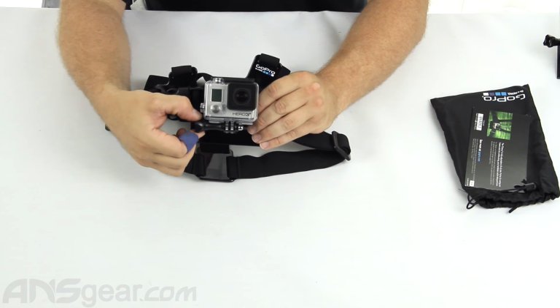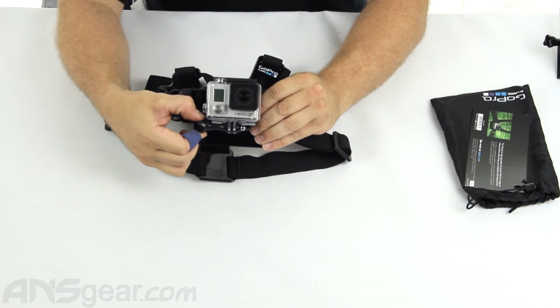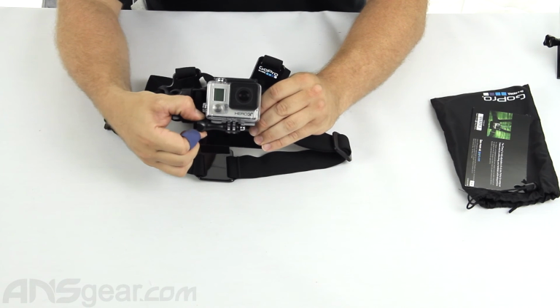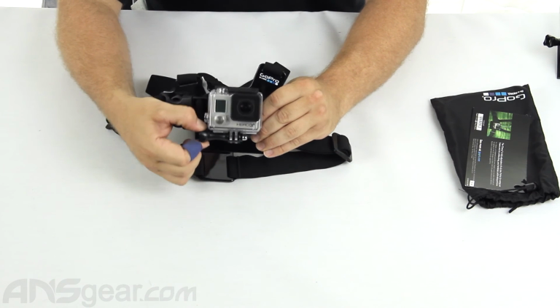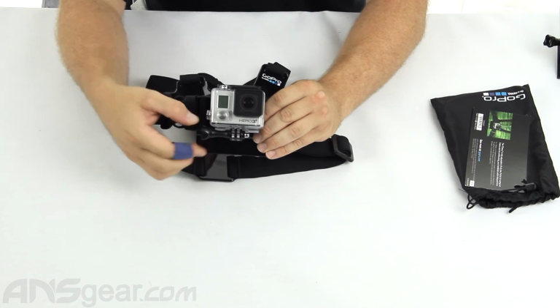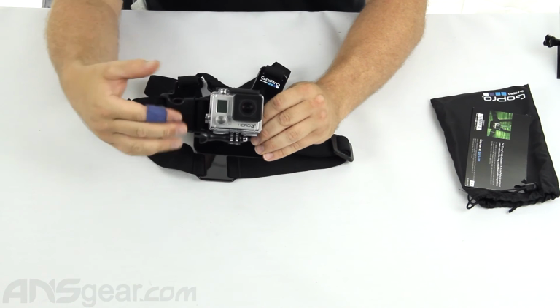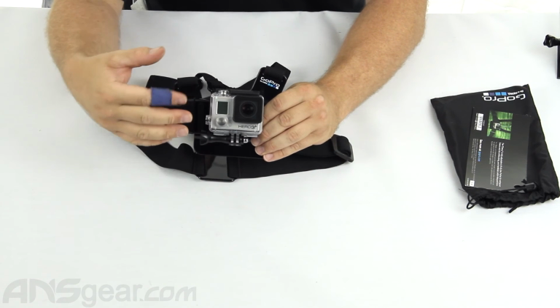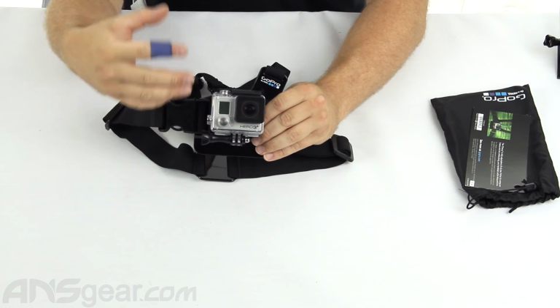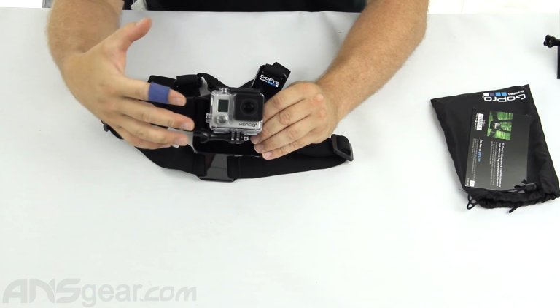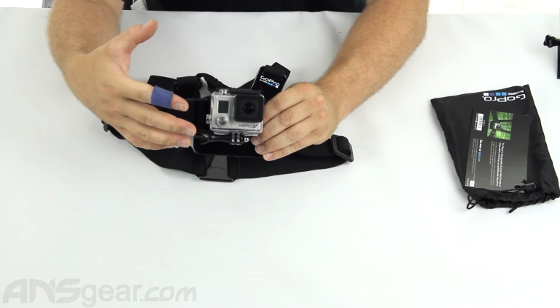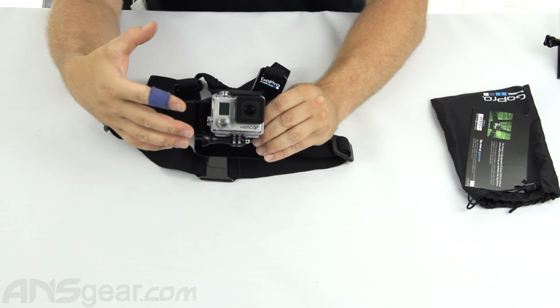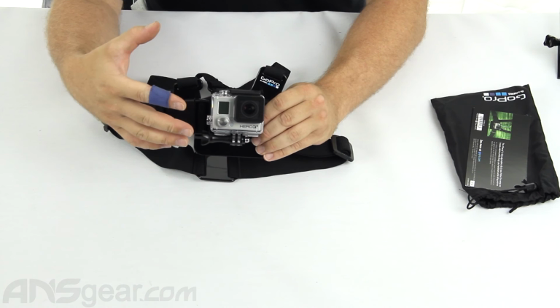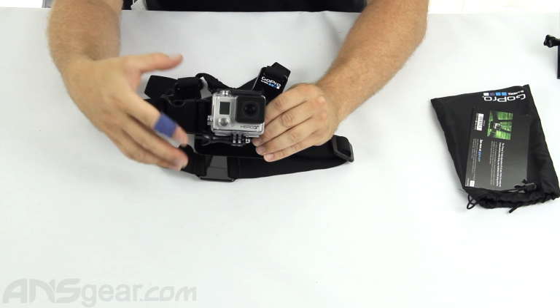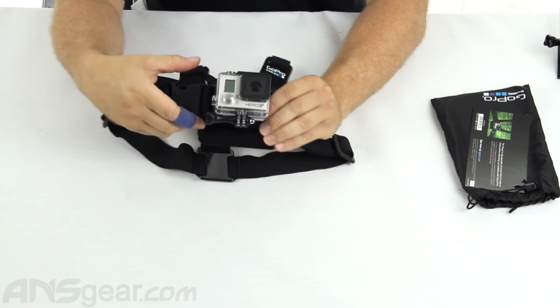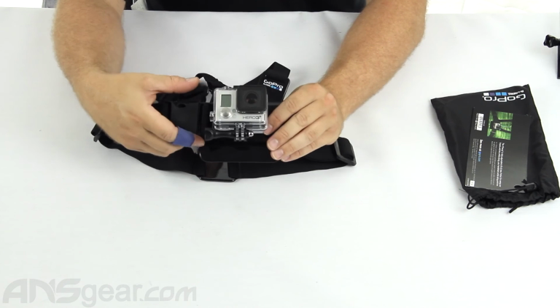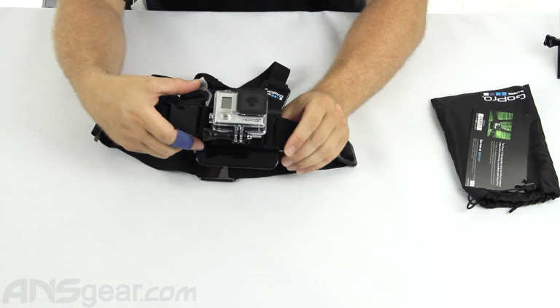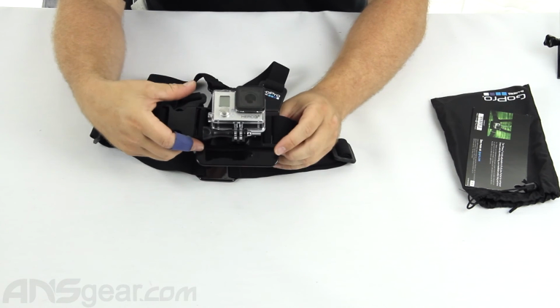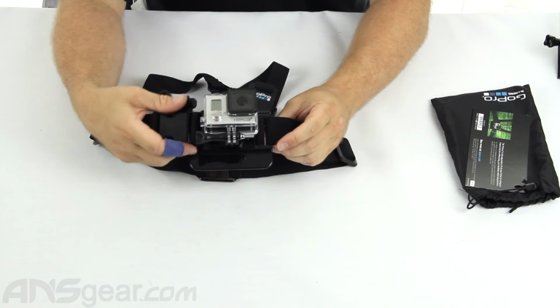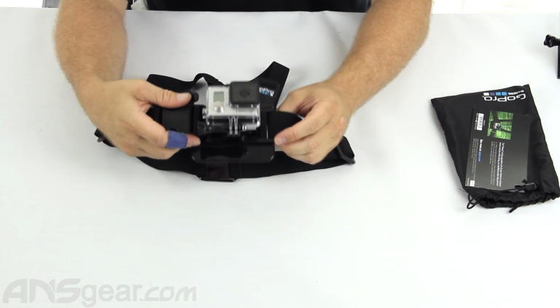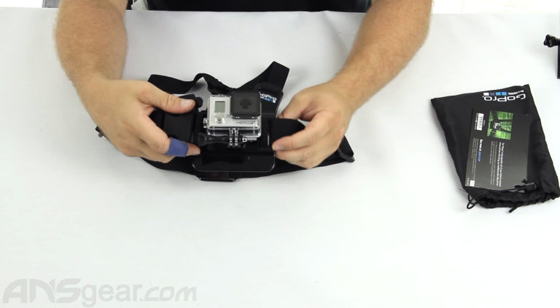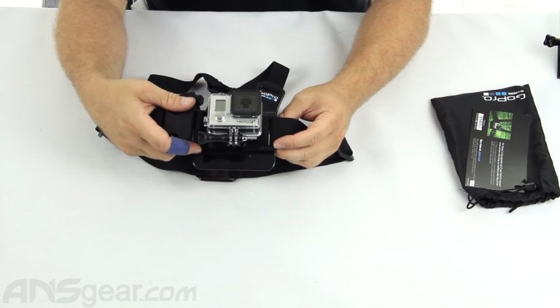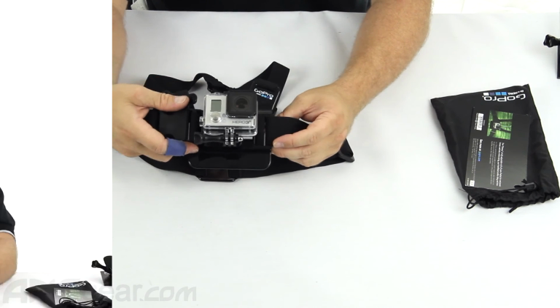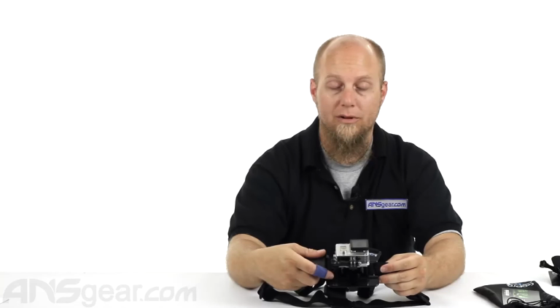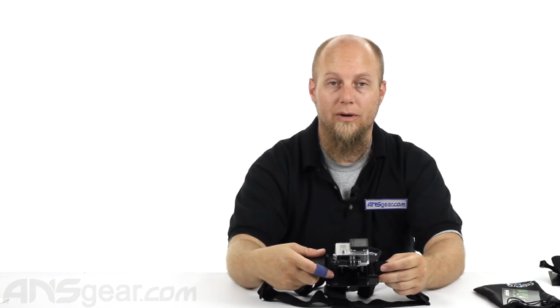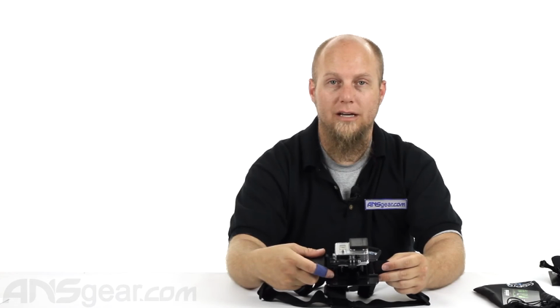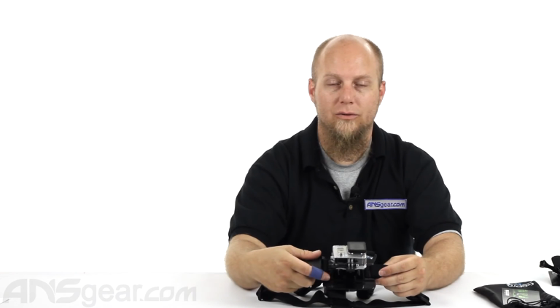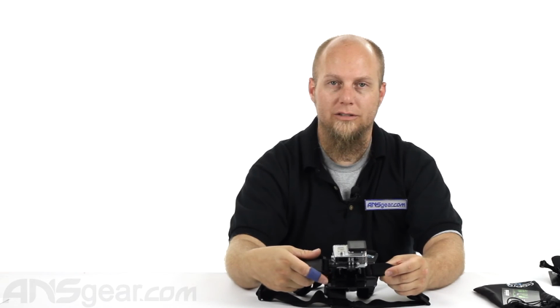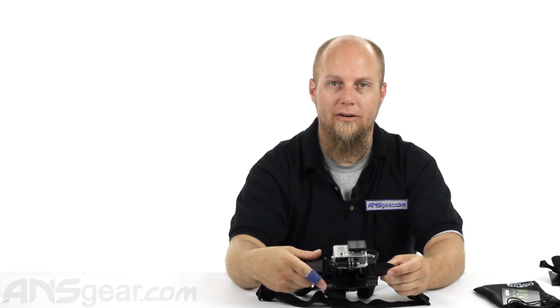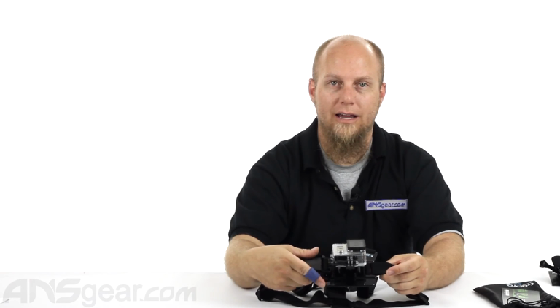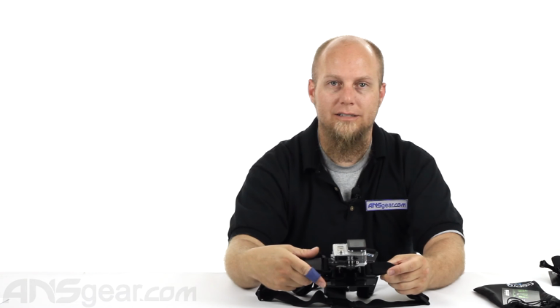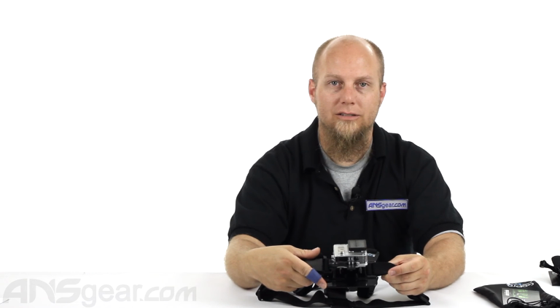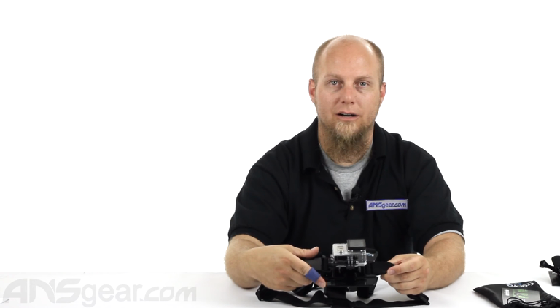So if you're looking for a hands-free option to shoot from about chest level, check this out. This is the GoPro Chesty, available on the website. Order yours now at ansgear.com.